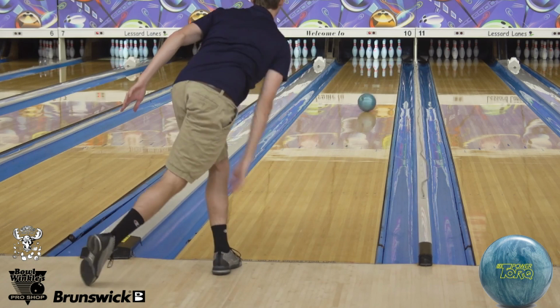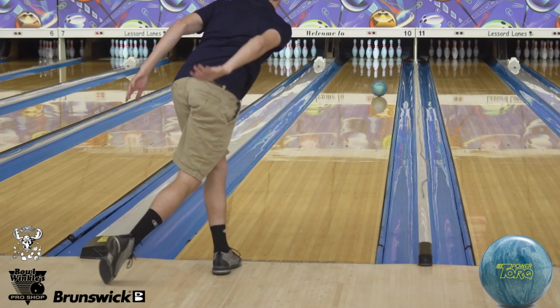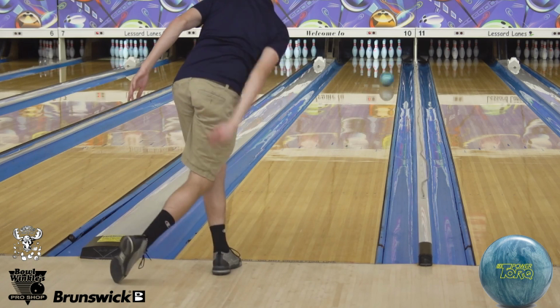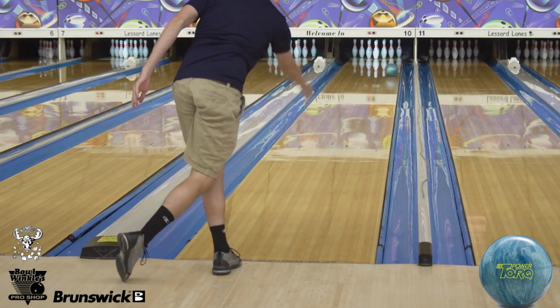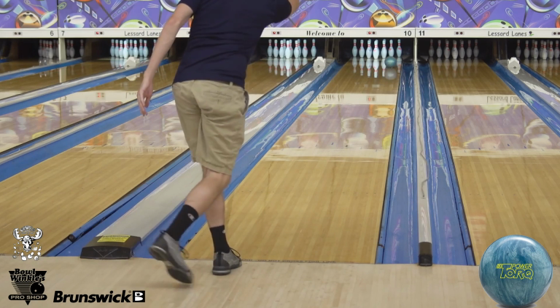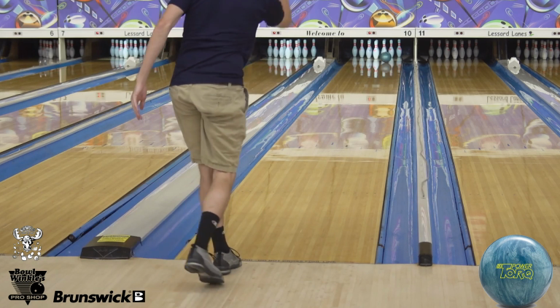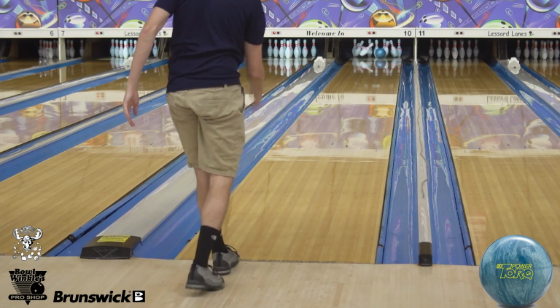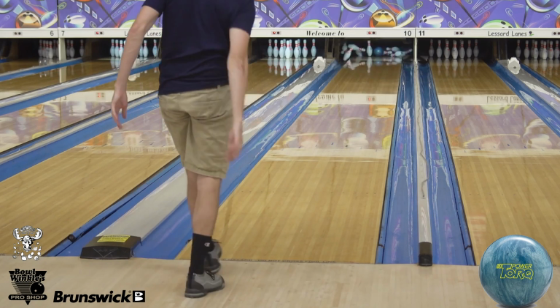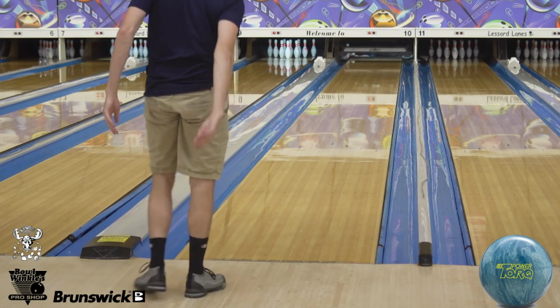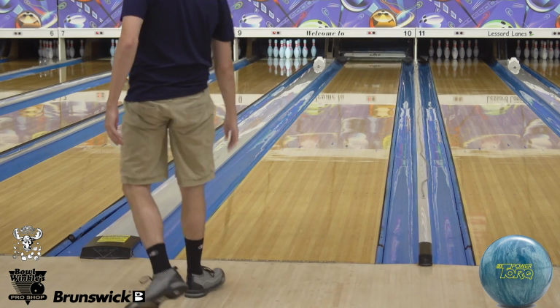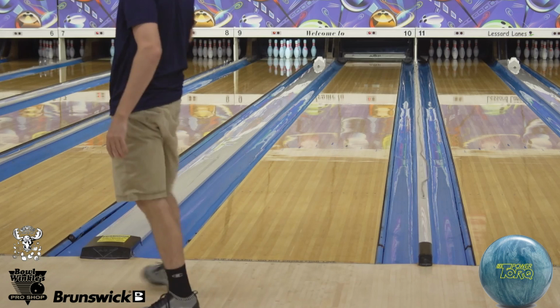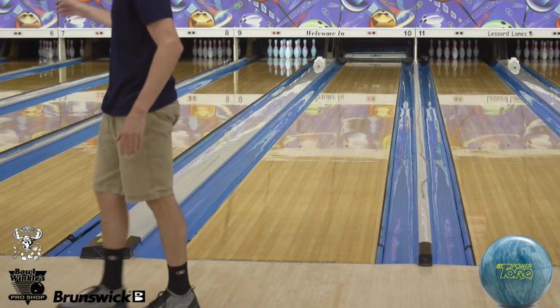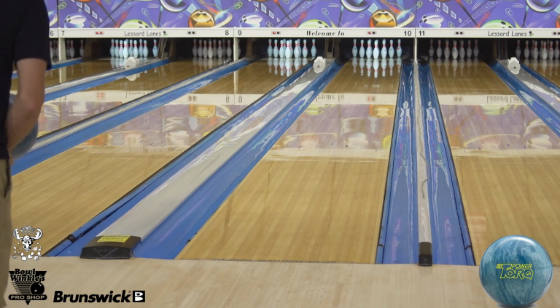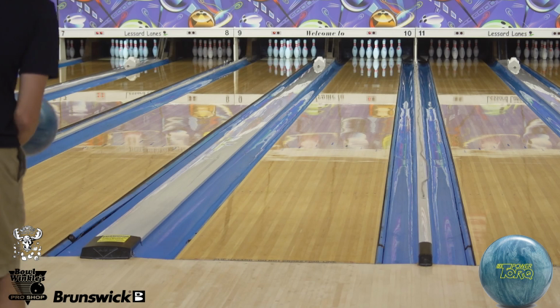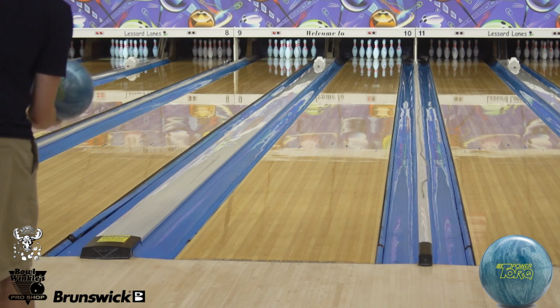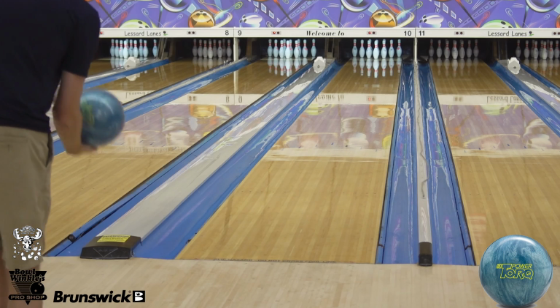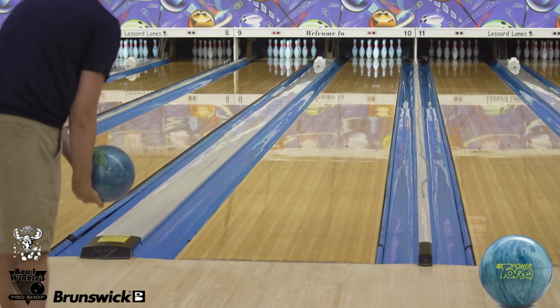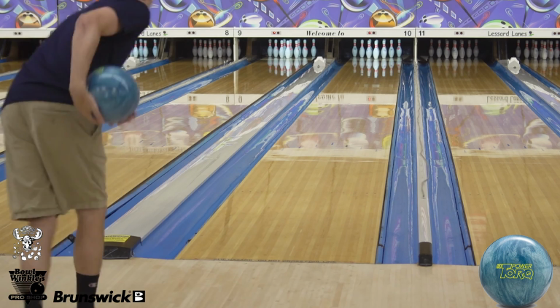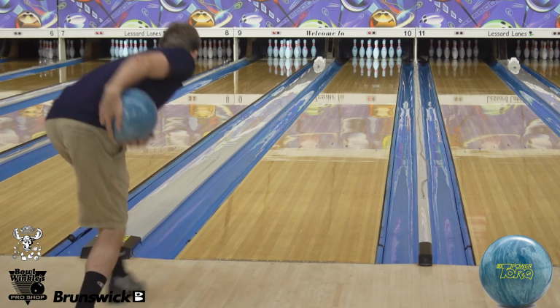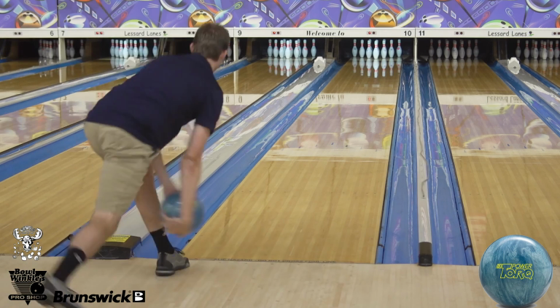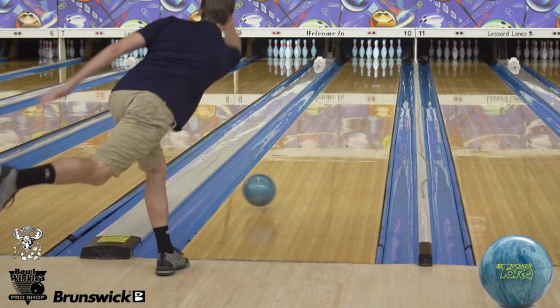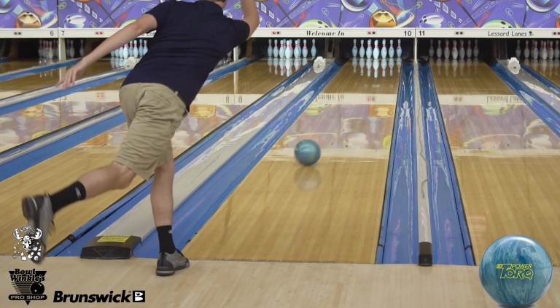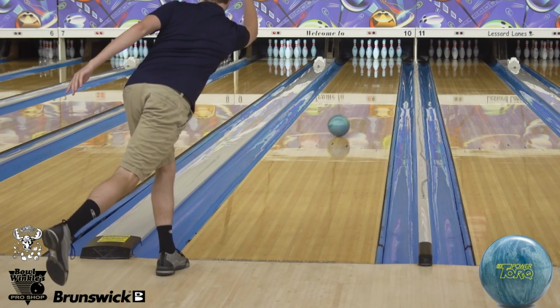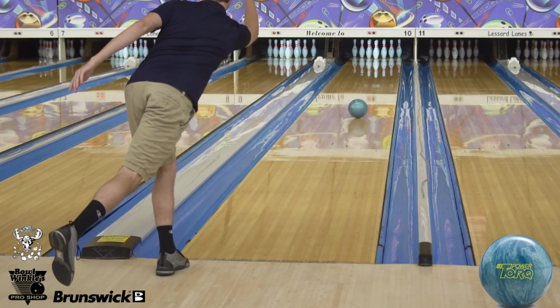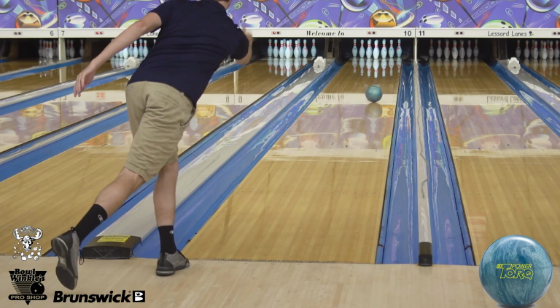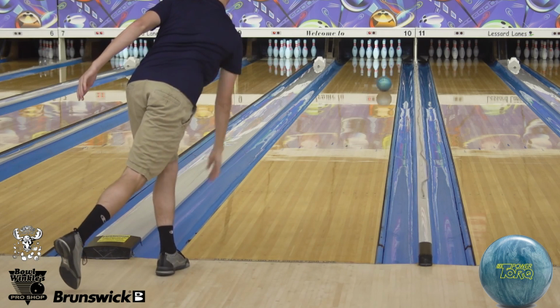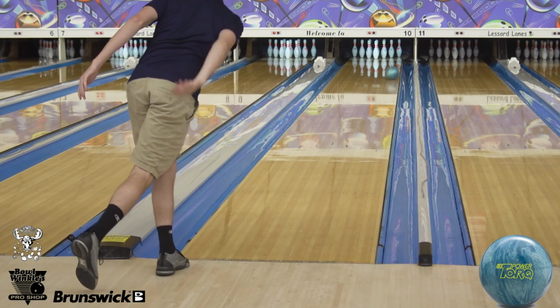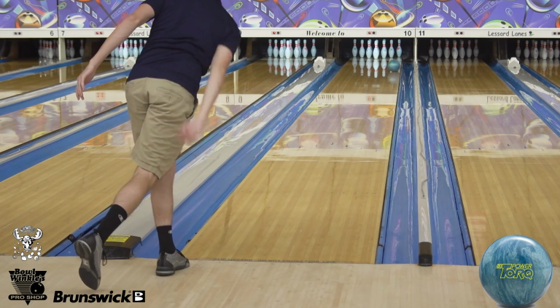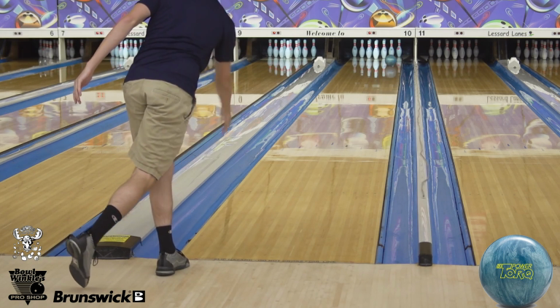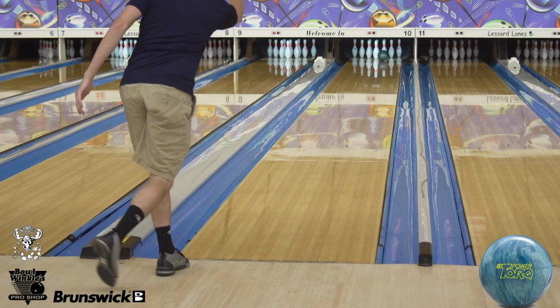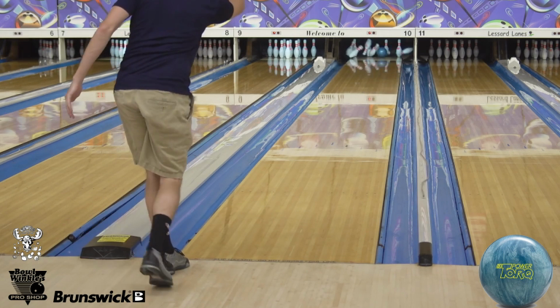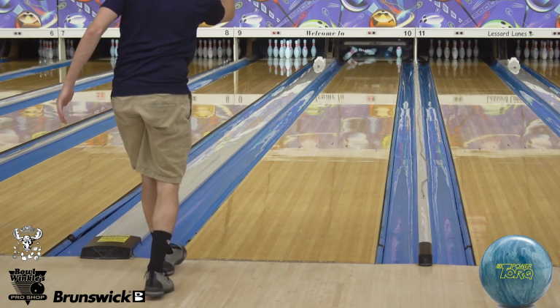All the lane surfaces where I bowl are really getting older, so it's a go-to ball for me. Yeah, I've been enjoying this piece a lot.